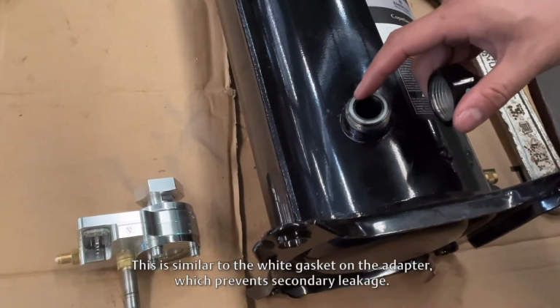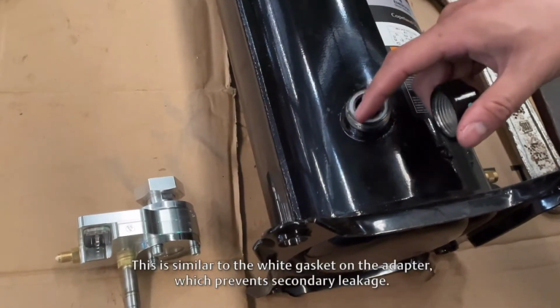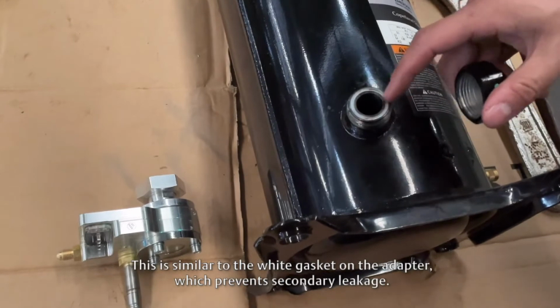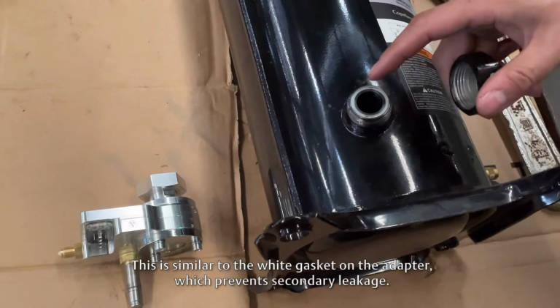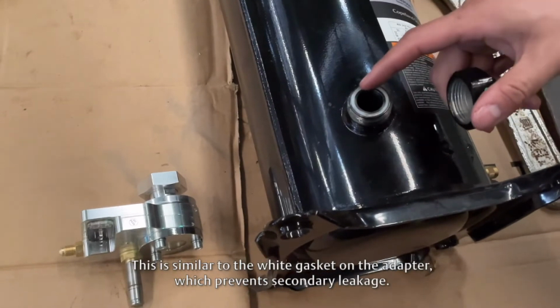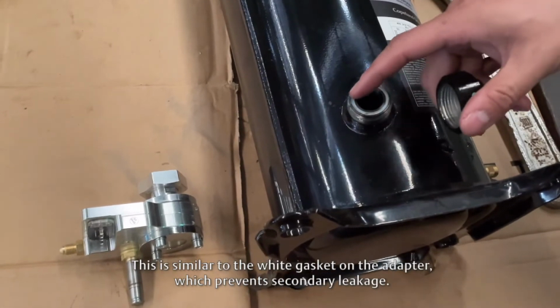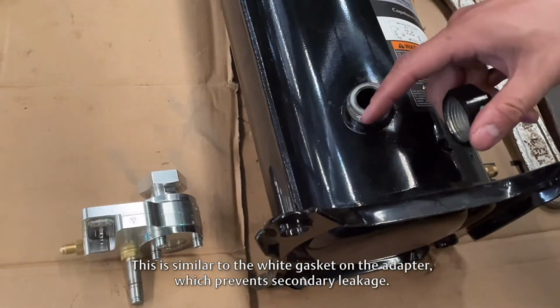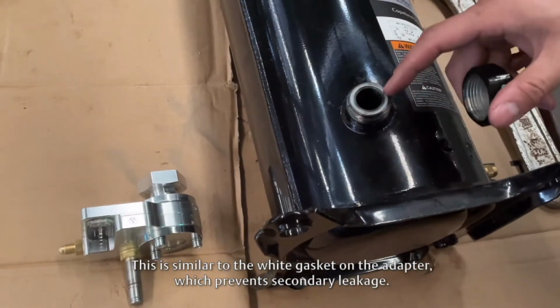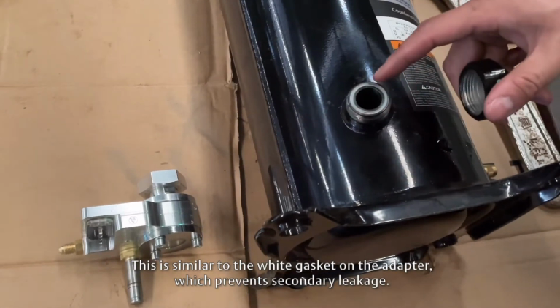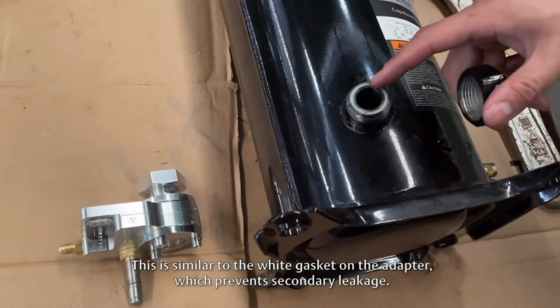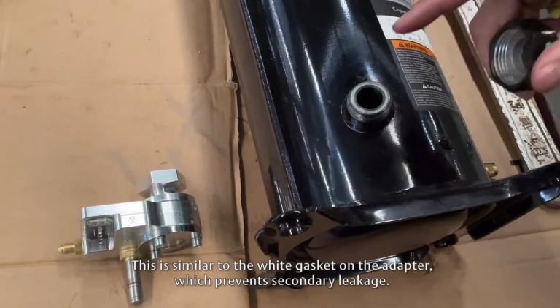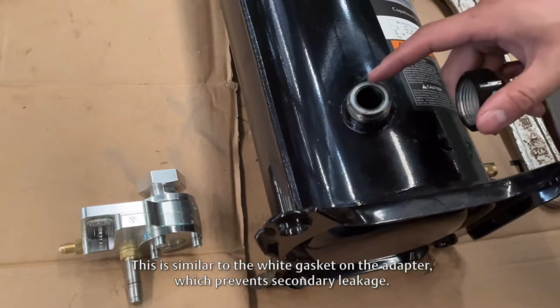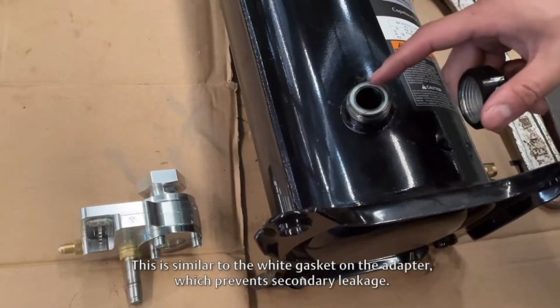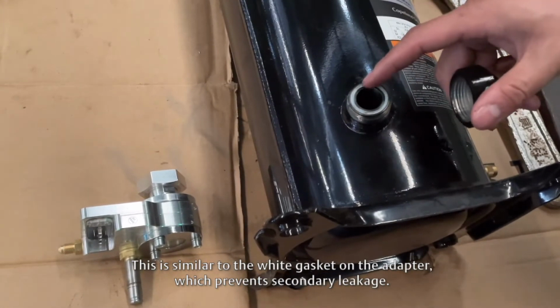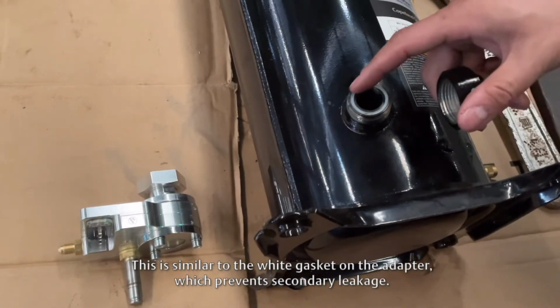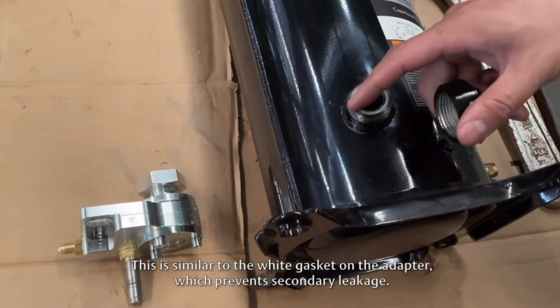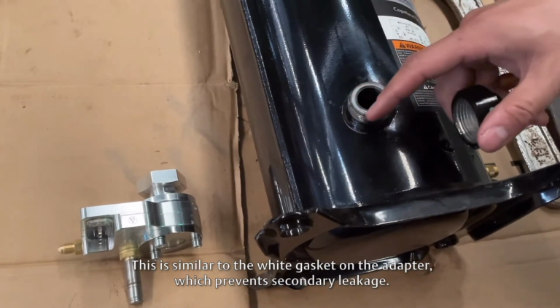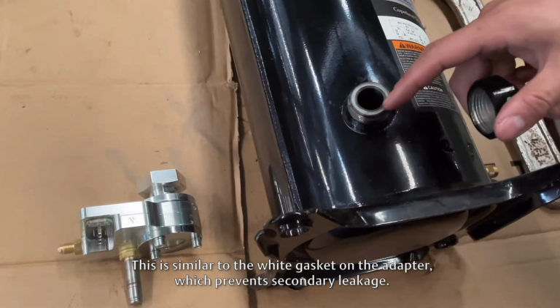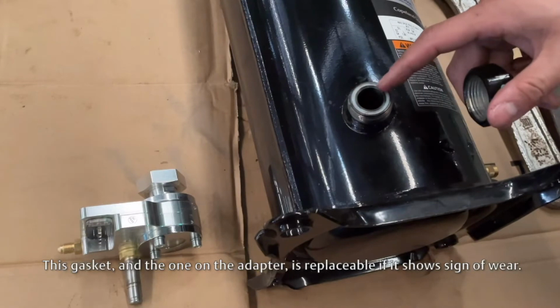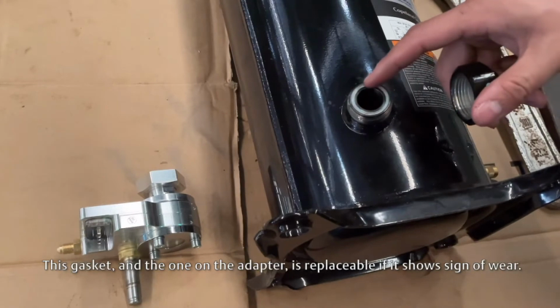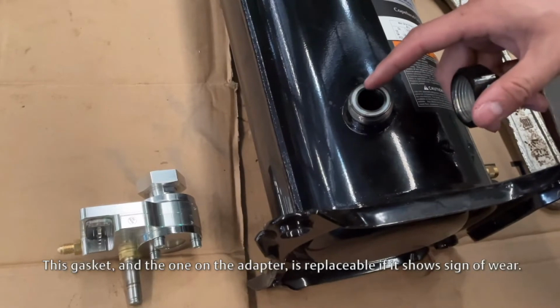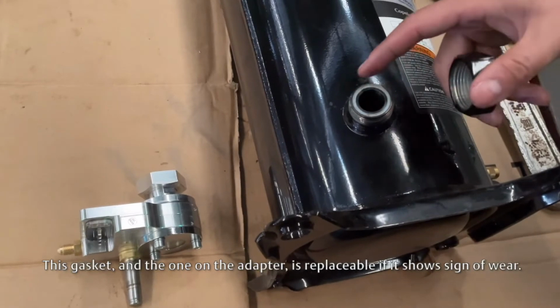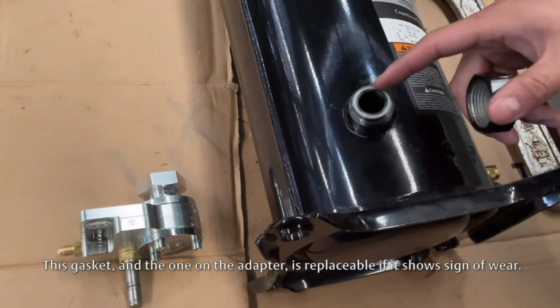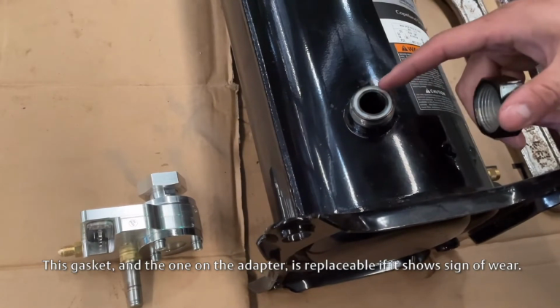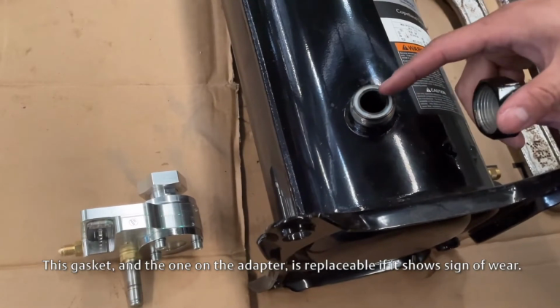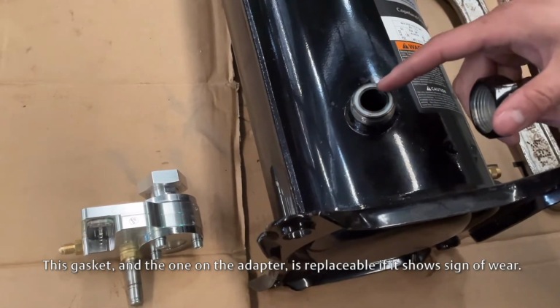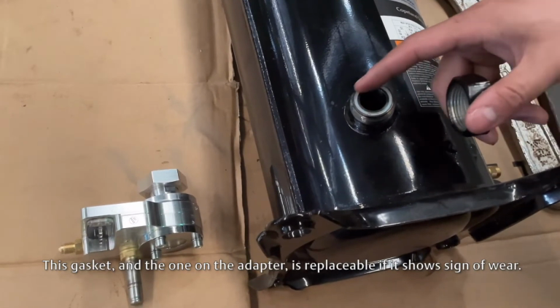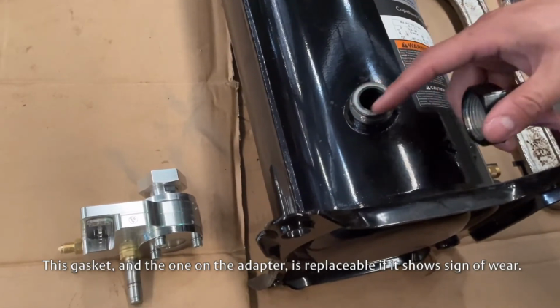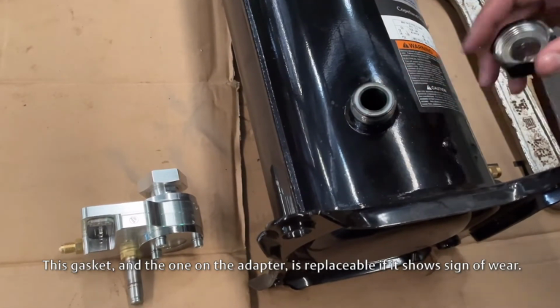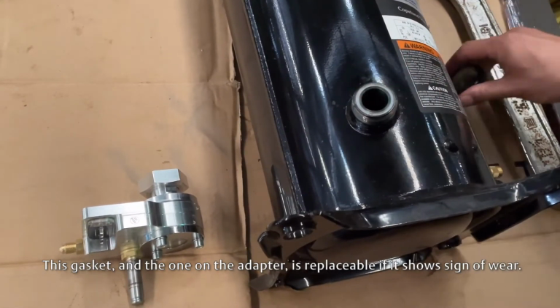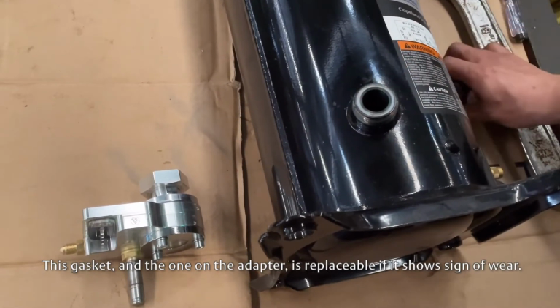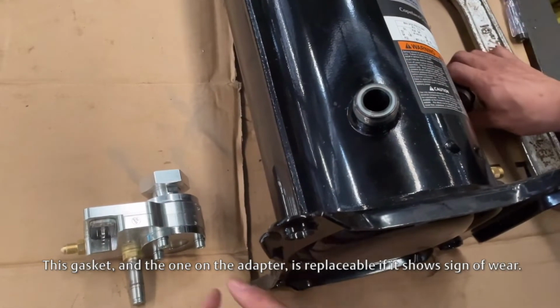We can see the white gasket inside. This is similar to the white gasket on the adapter, which prevents secondary leakage. This gasket and the one on the adapter are replaceable if they show signs of wear.